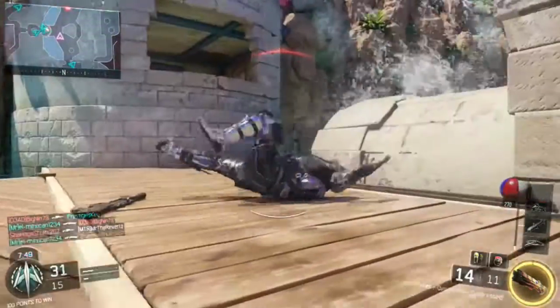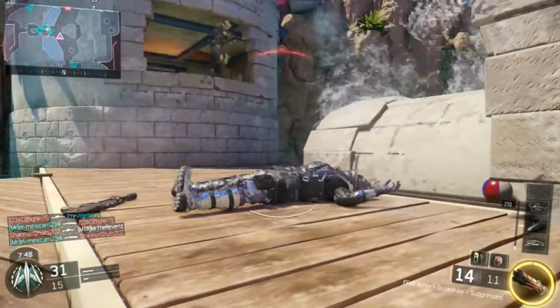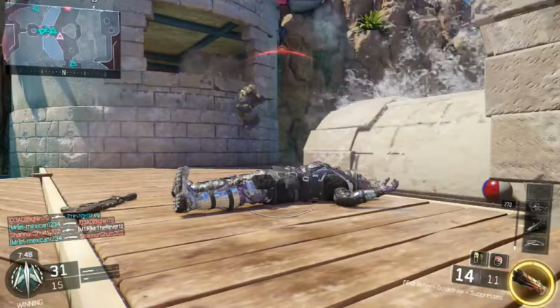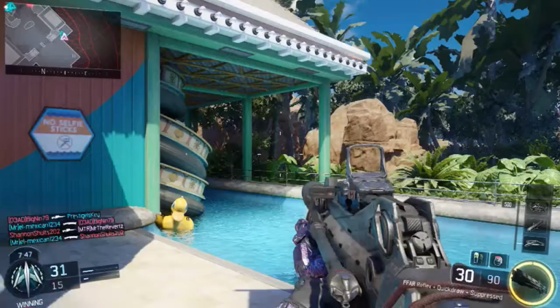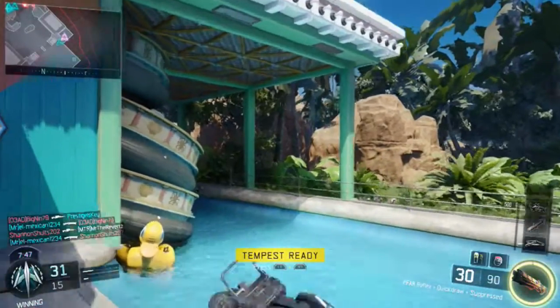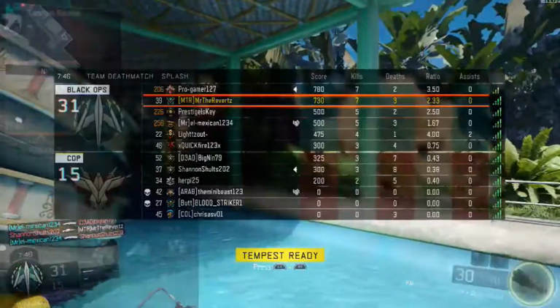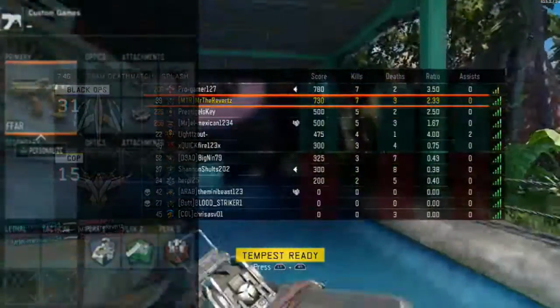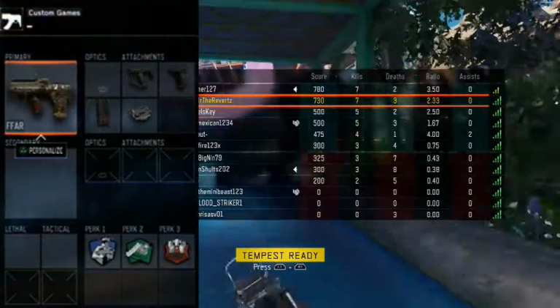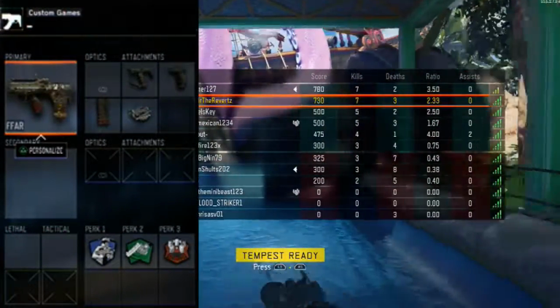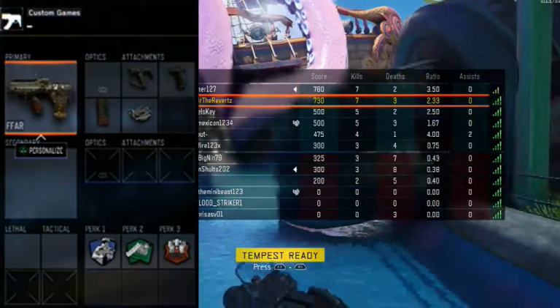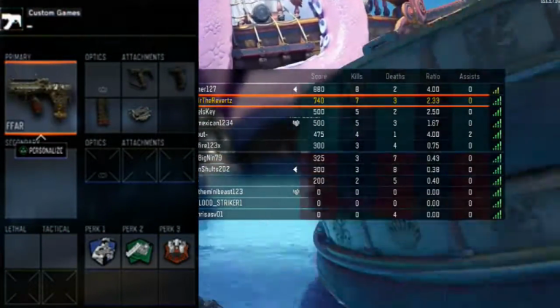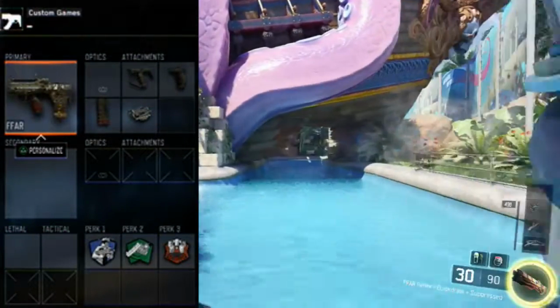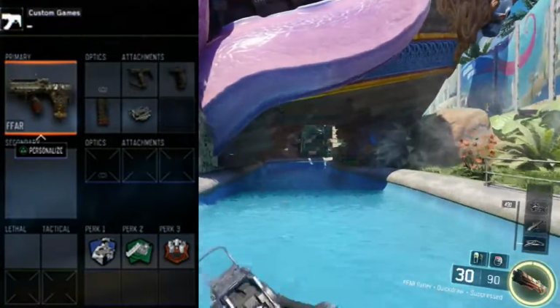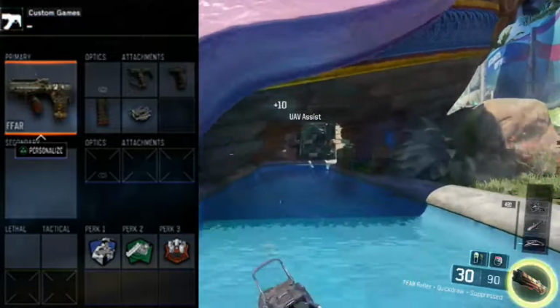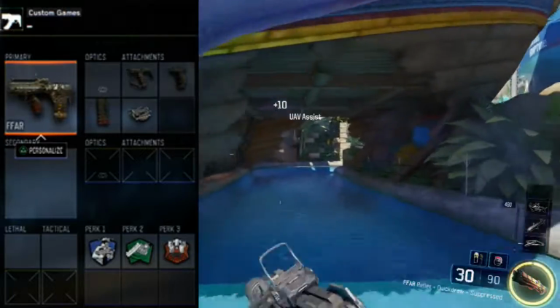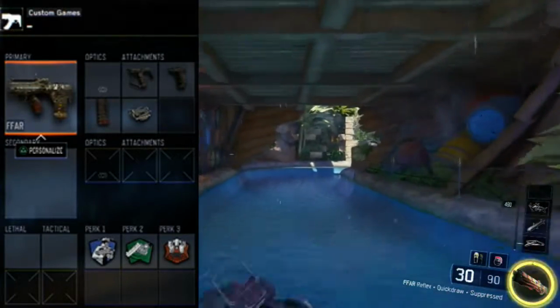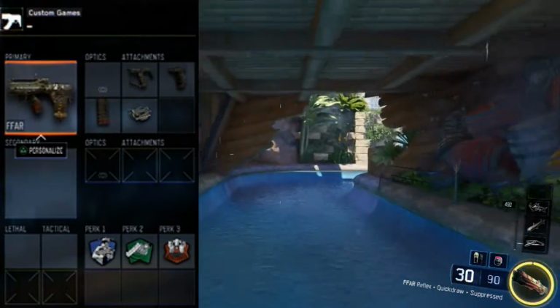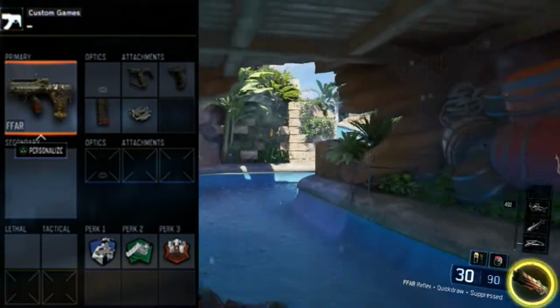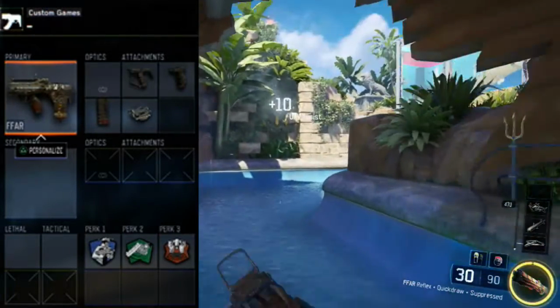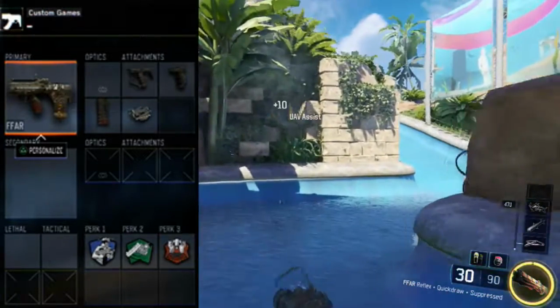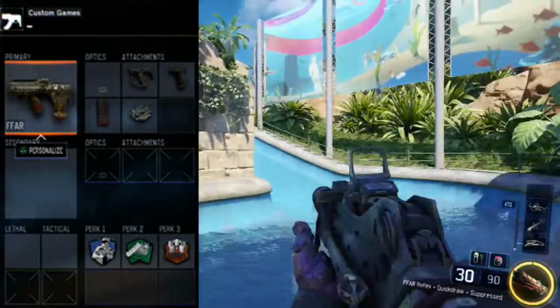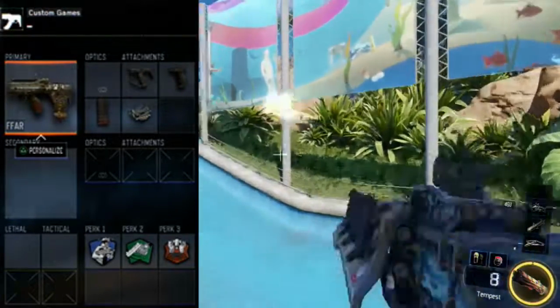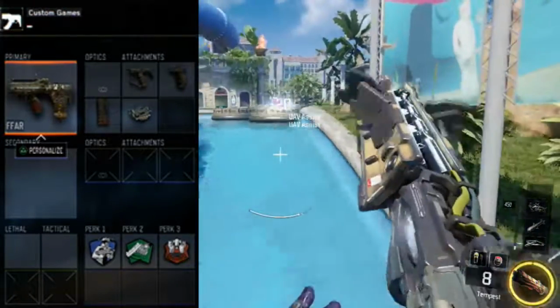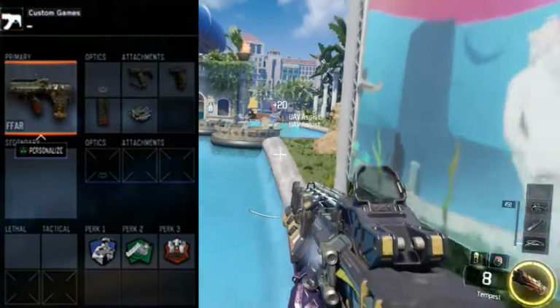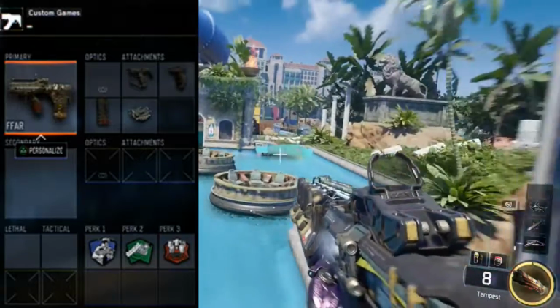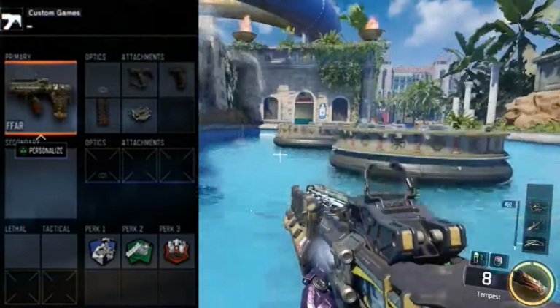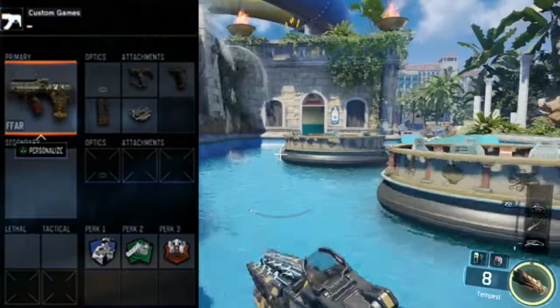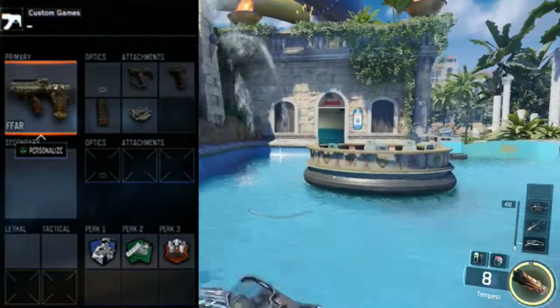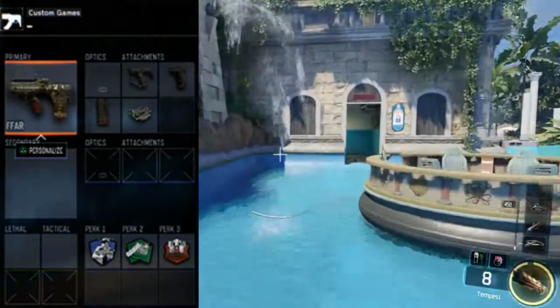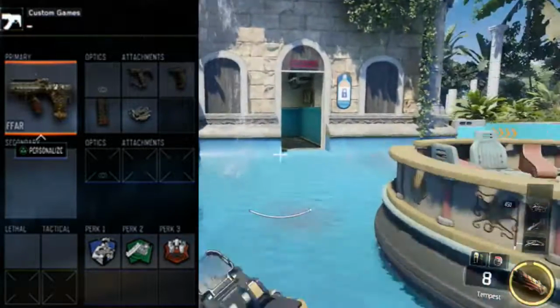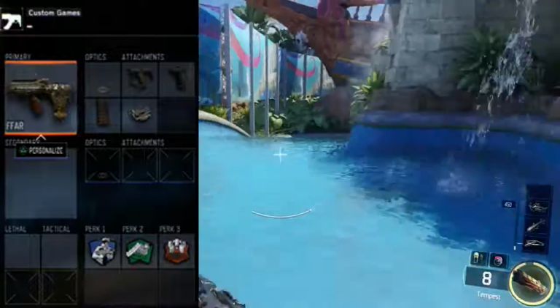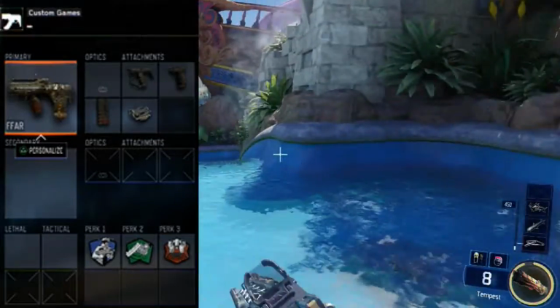On screen is the class setup I like to call the FAMAS bait. For the attachments, you definitely want to use the grip because of the recoil, and extended mags to give more ammo since I find myself always reloading in gunfights — so extended mags is a must. And finally fast mags, because it complements my fast action style of play.